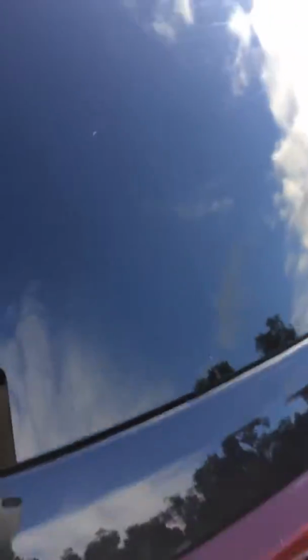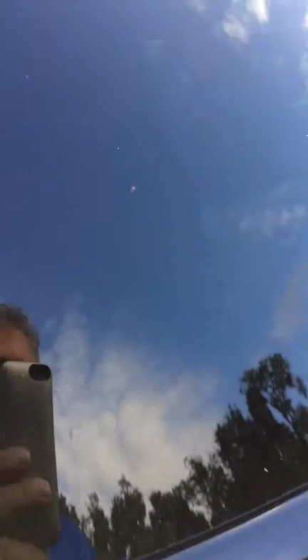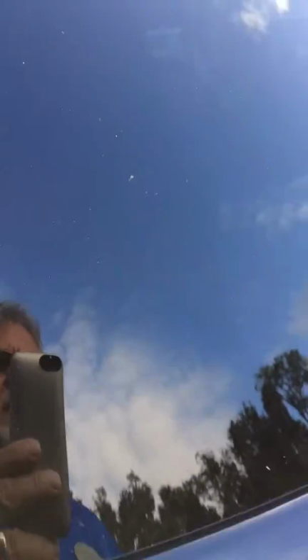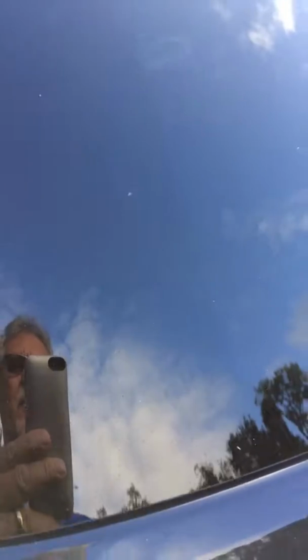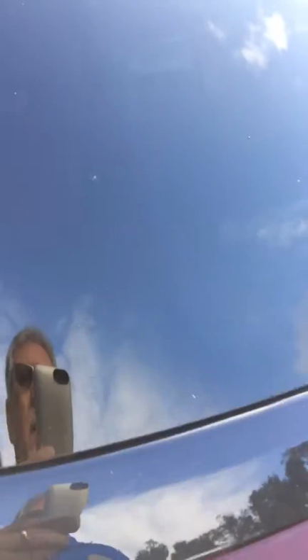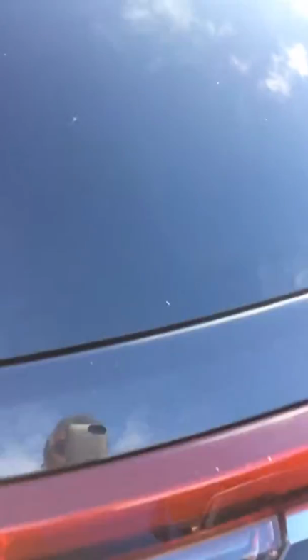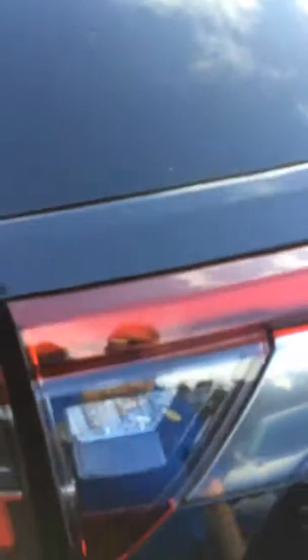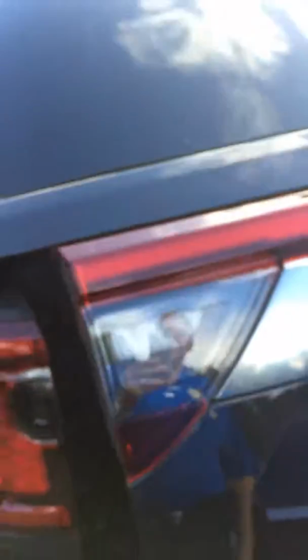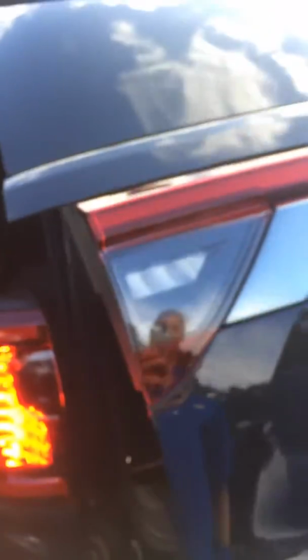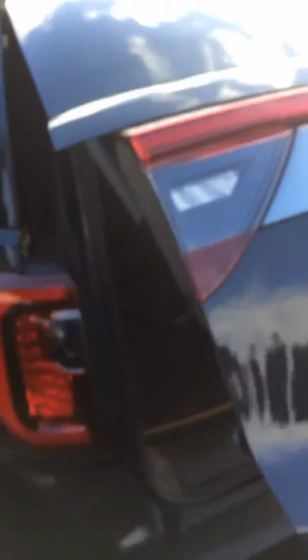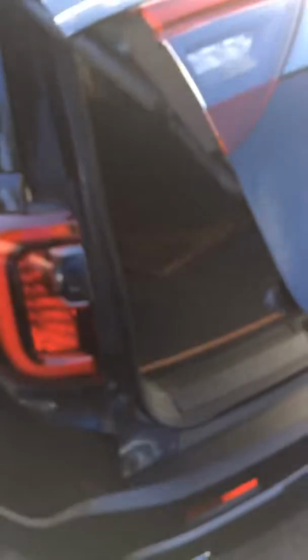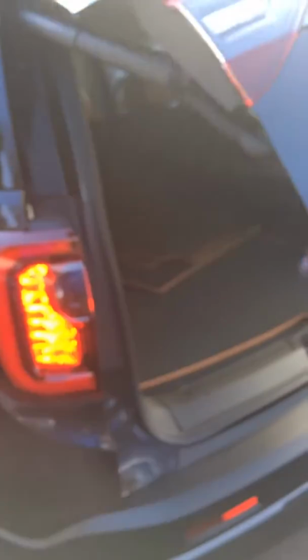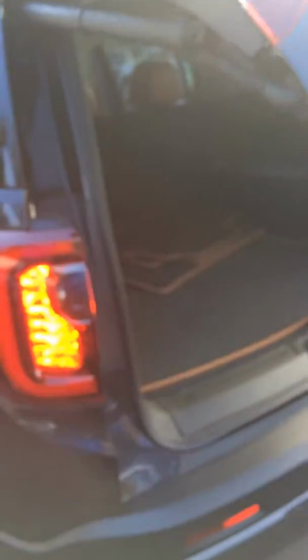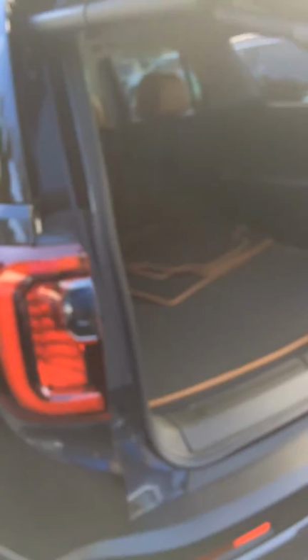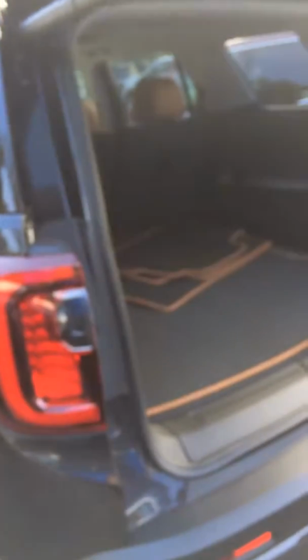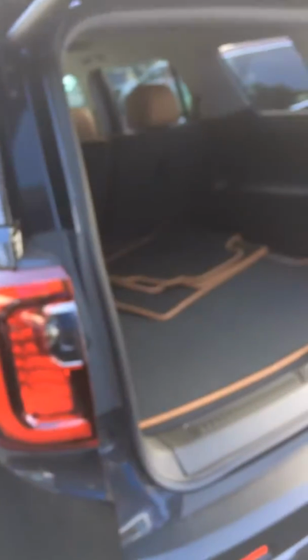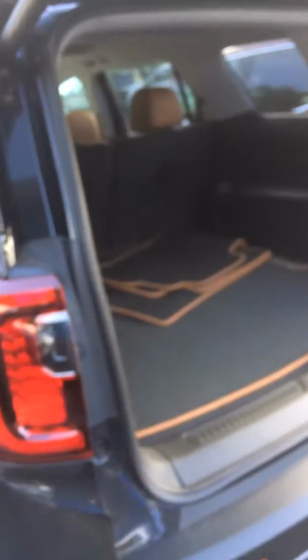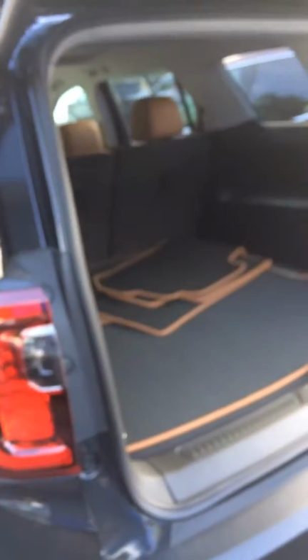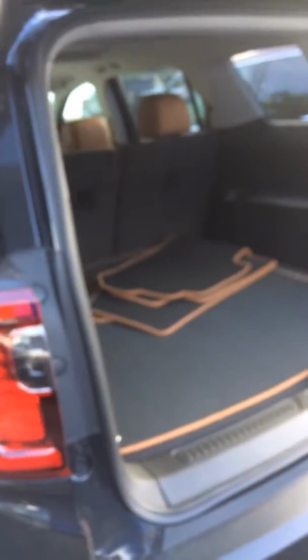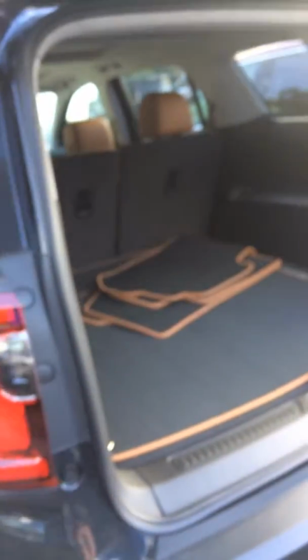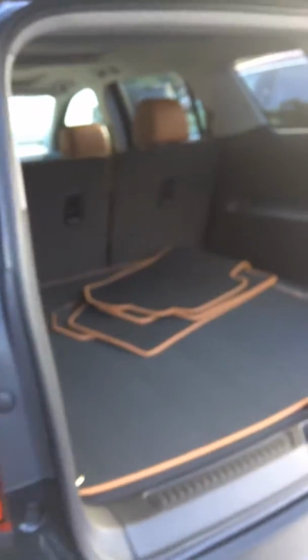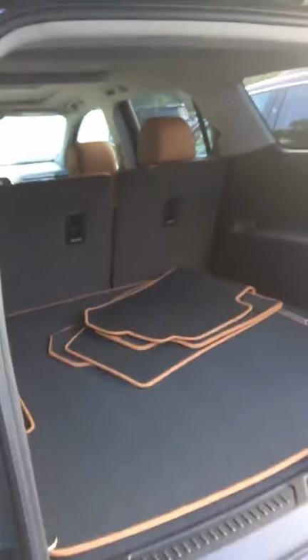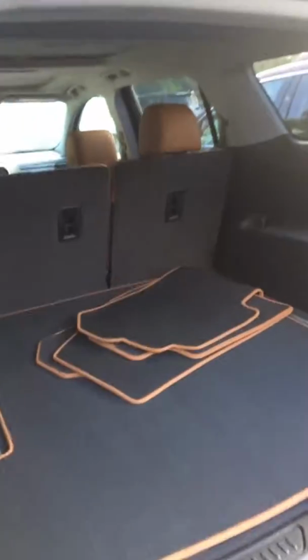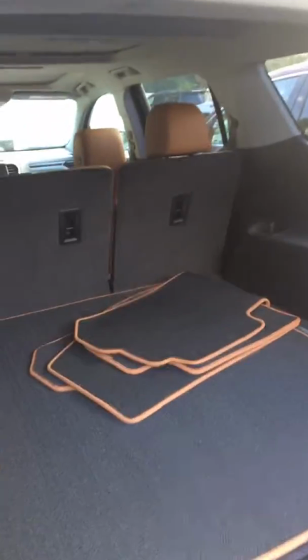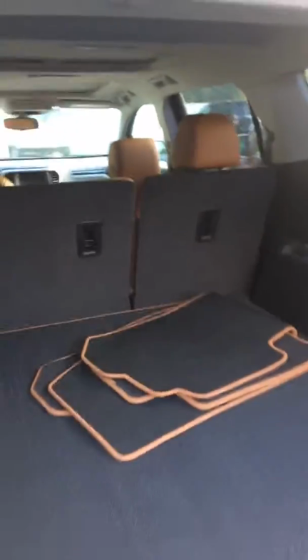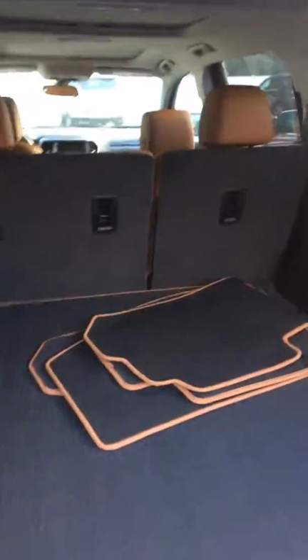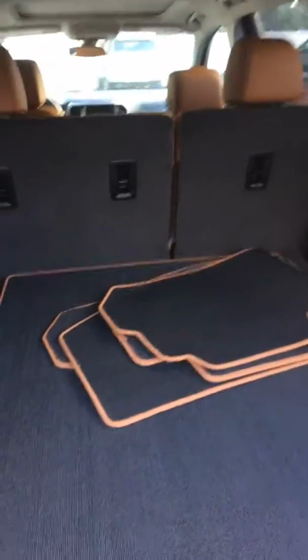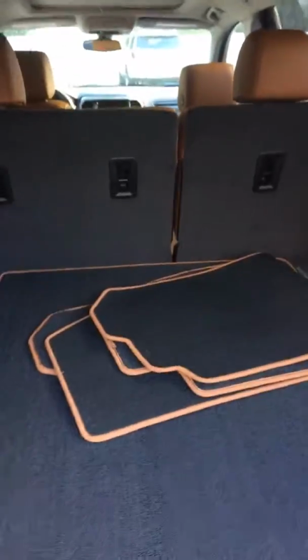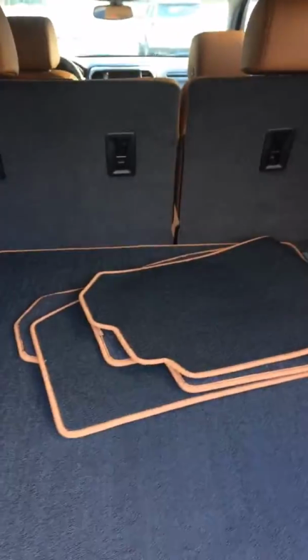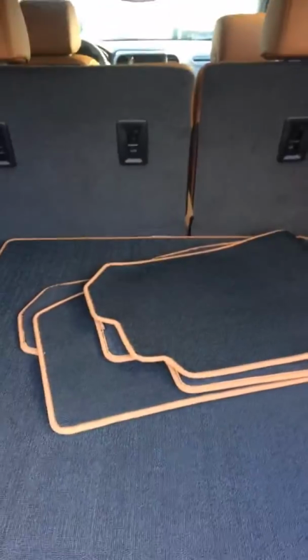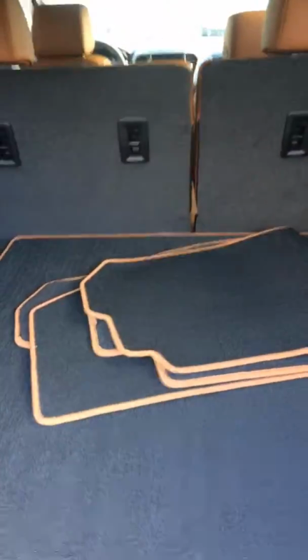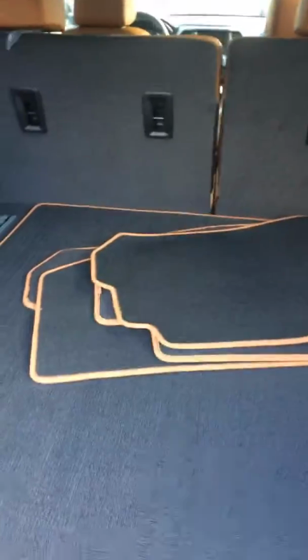This one does have the hands-free liftgate. You just kick underneath the liftgate and it automatically opens for you. It does have third row seating — this particular one has the seats down.